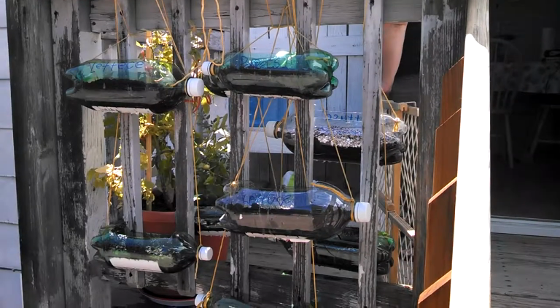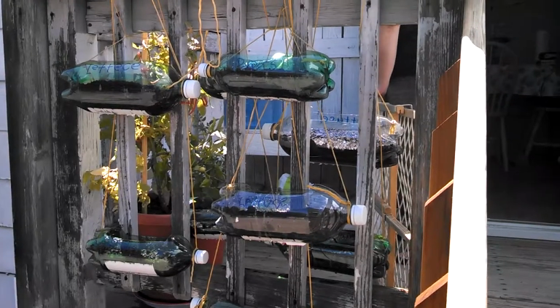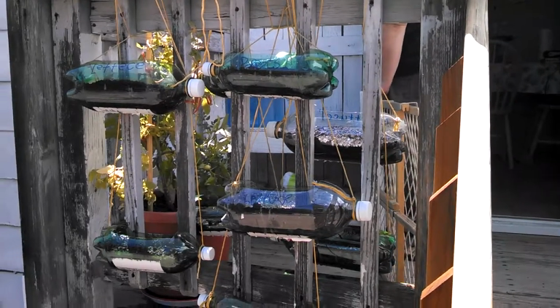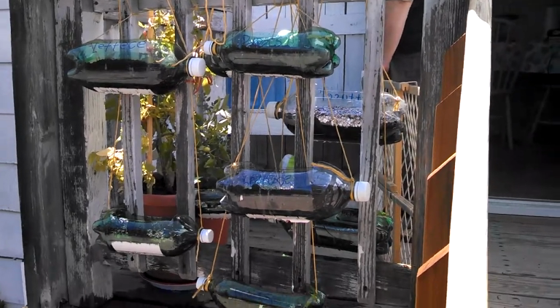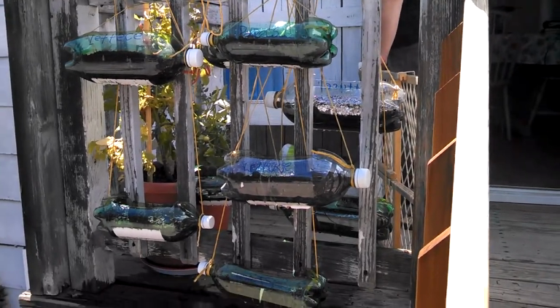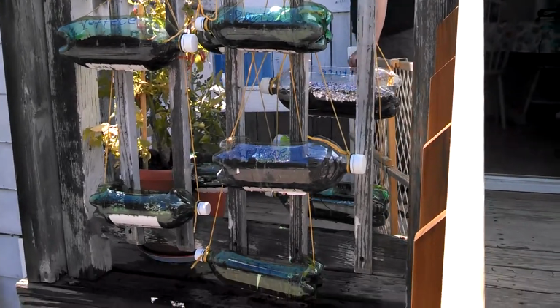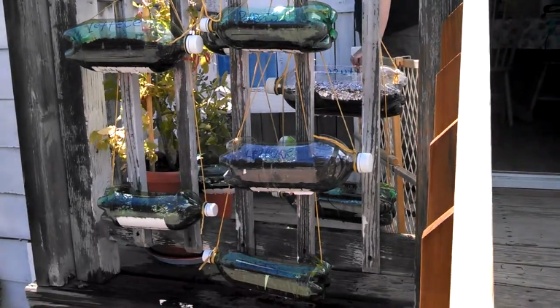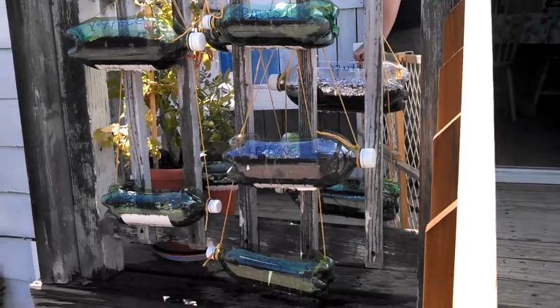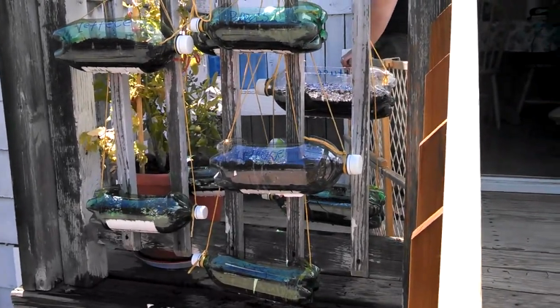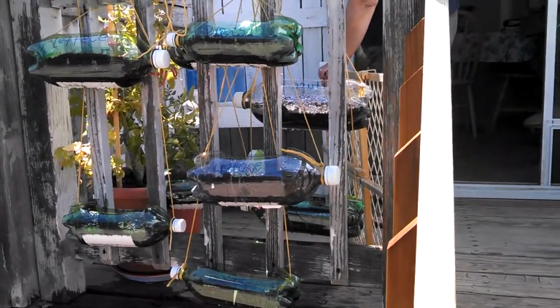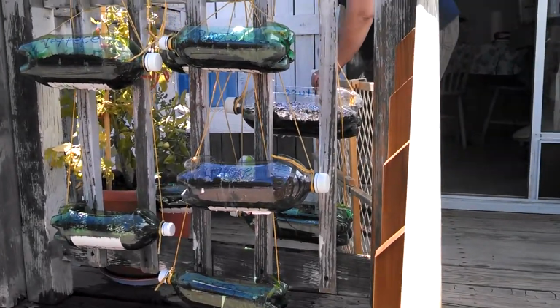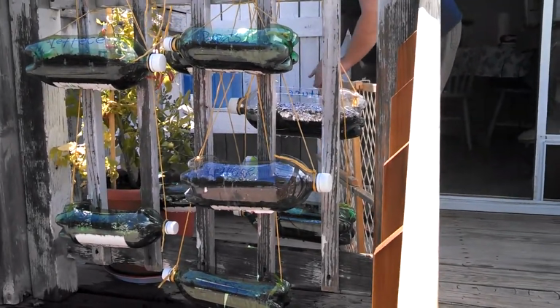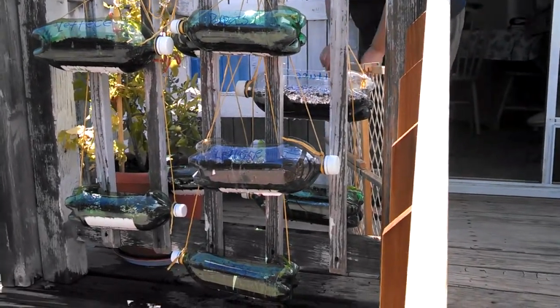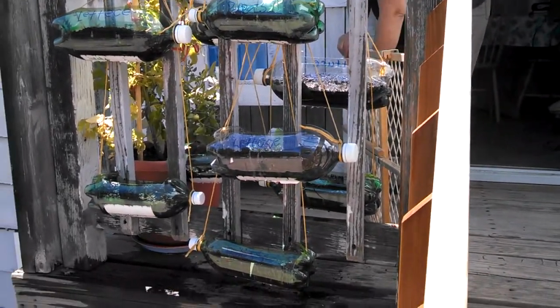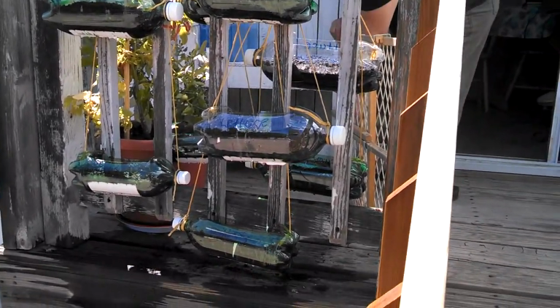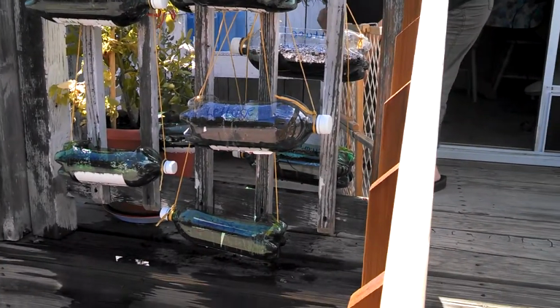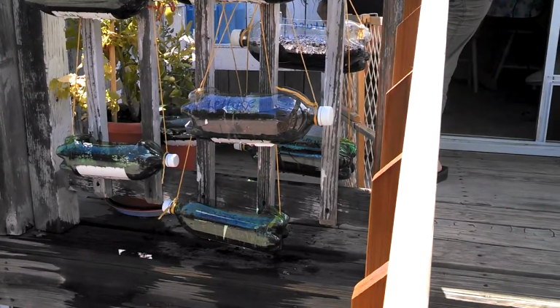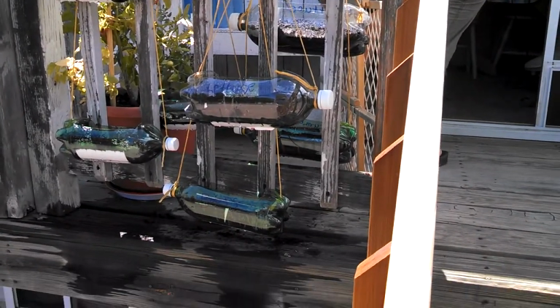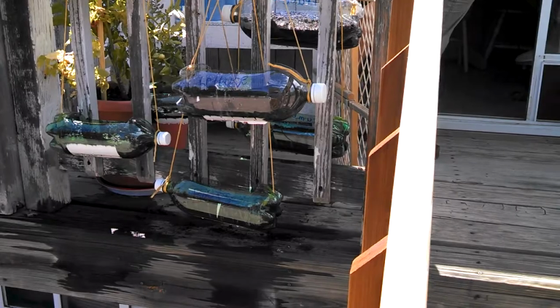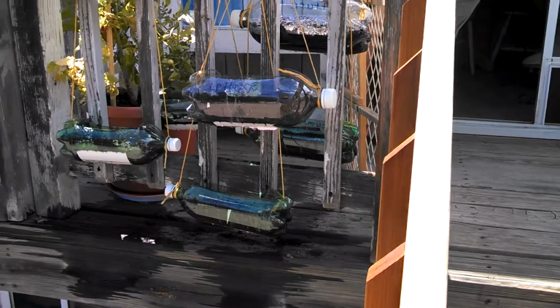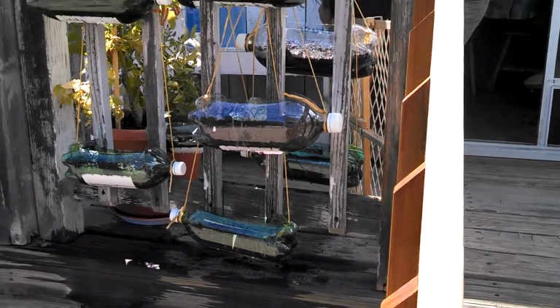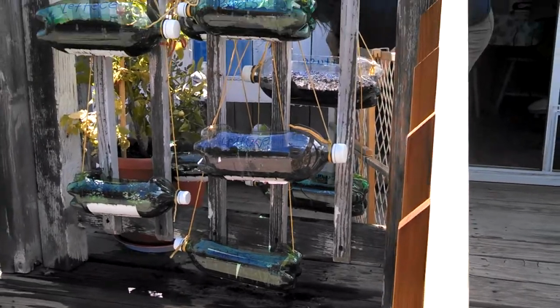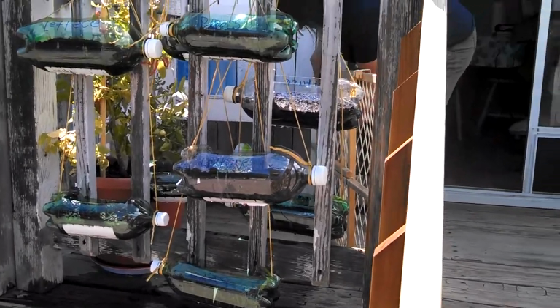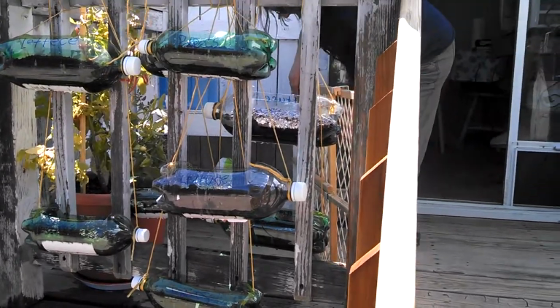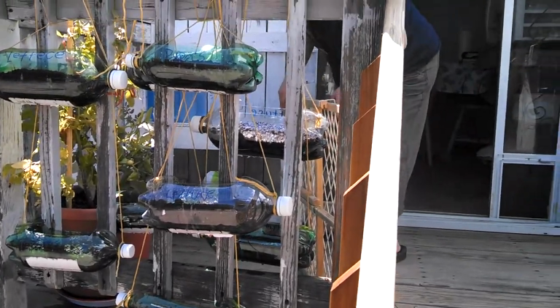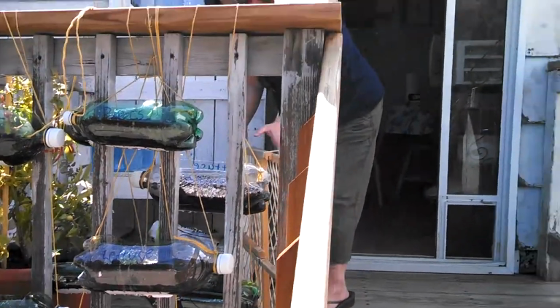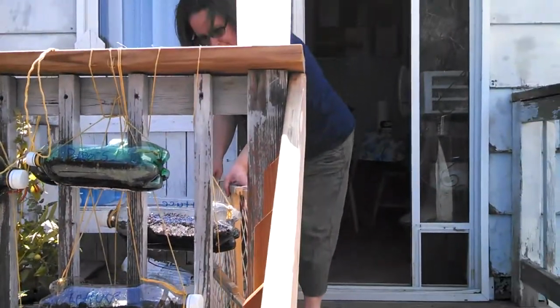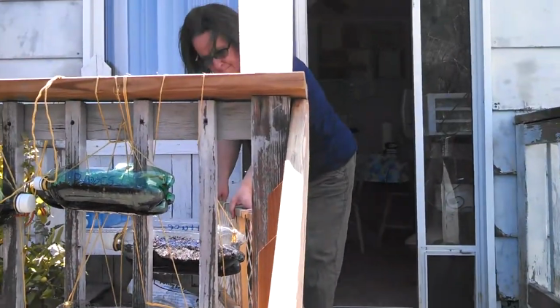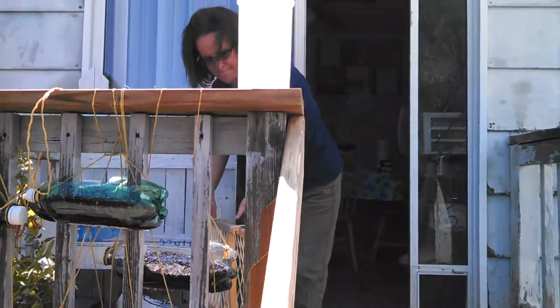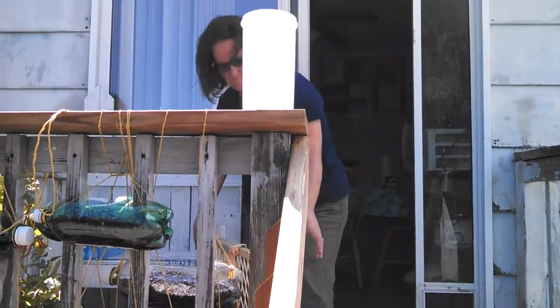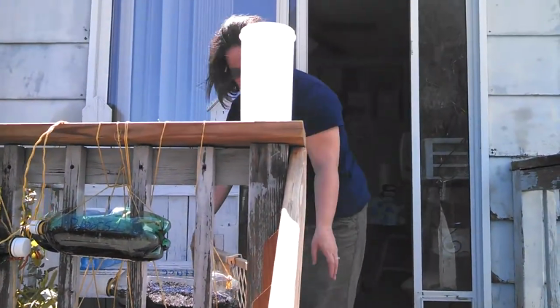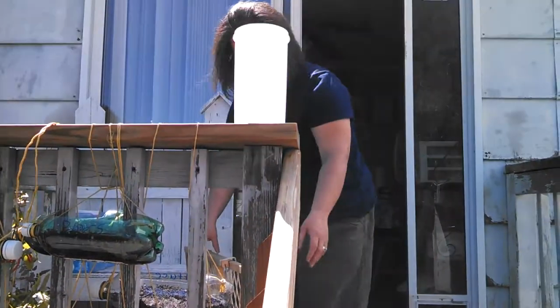Hey folks, this is Trevor here. You are looking at my little balcony on the back of my porch. There's my wife Joanne there.